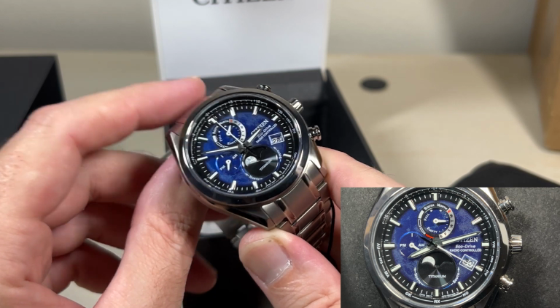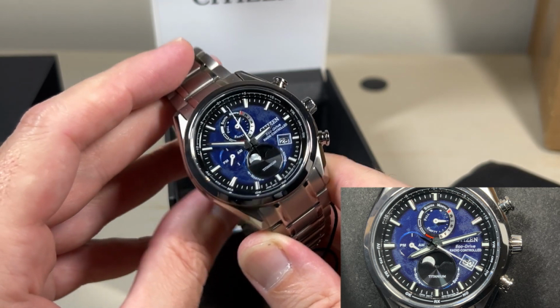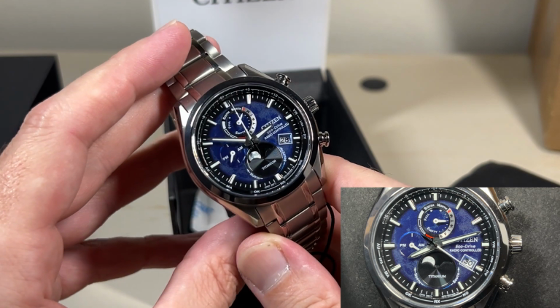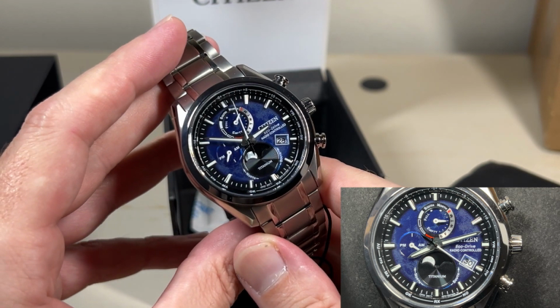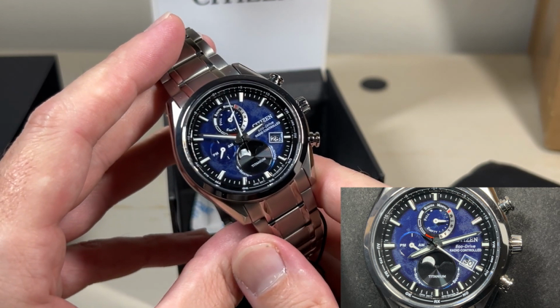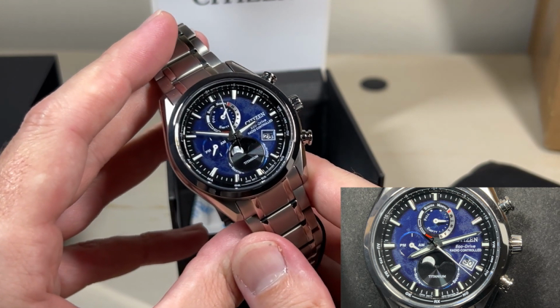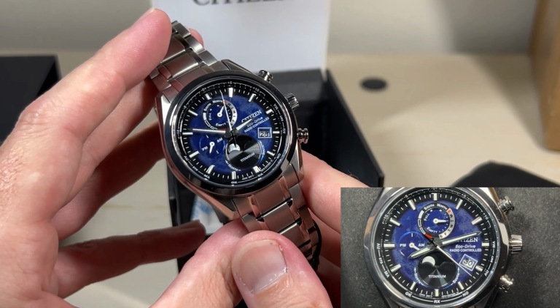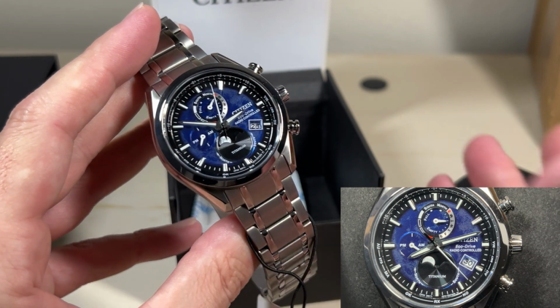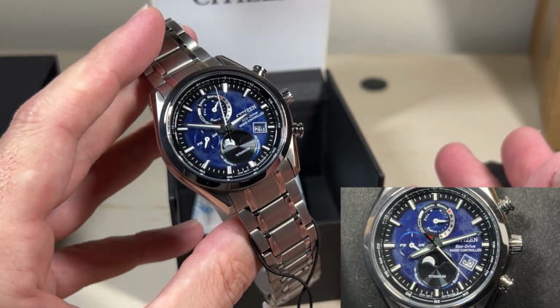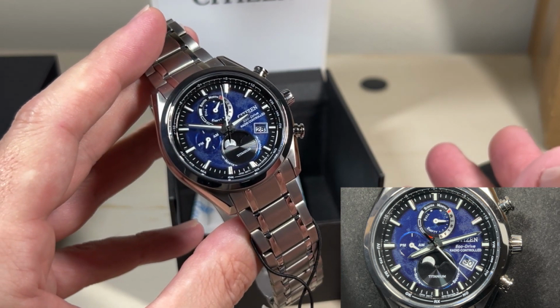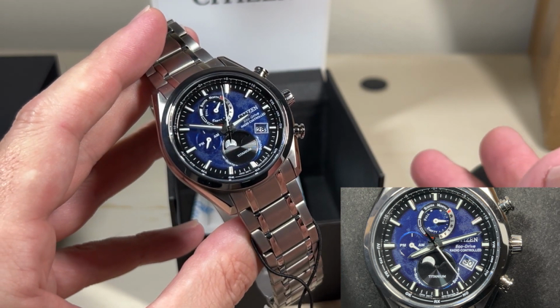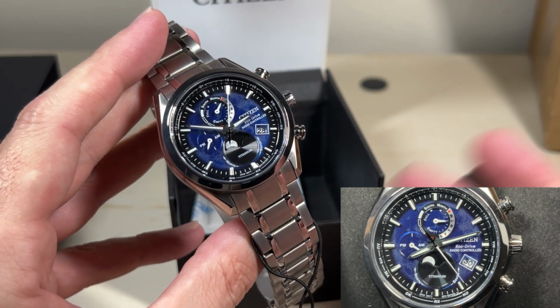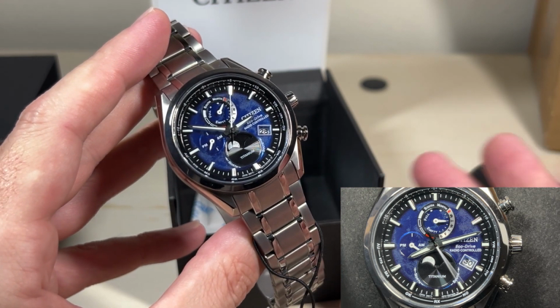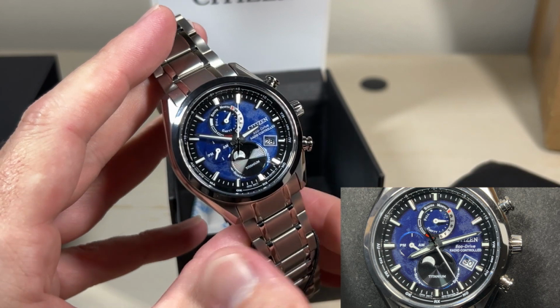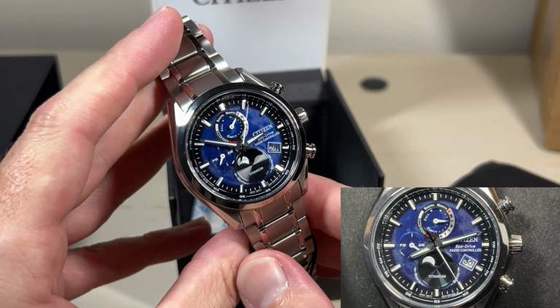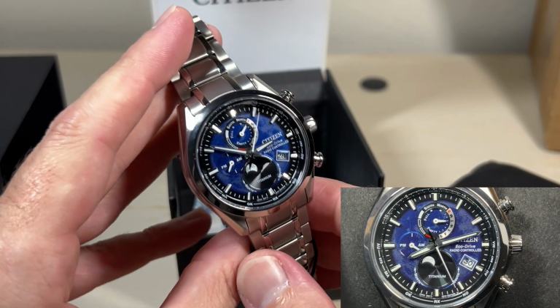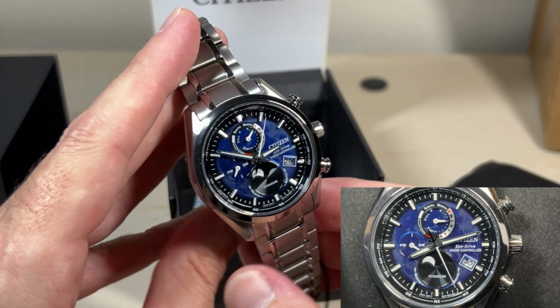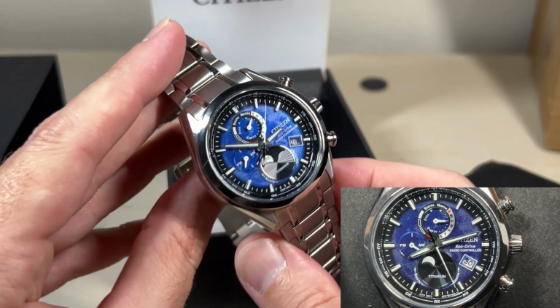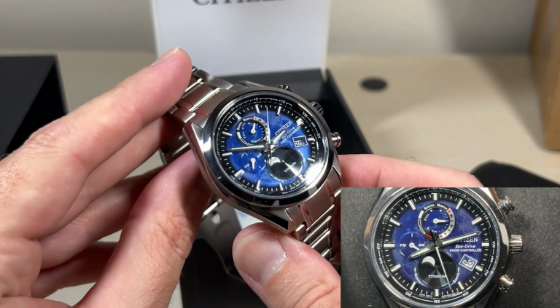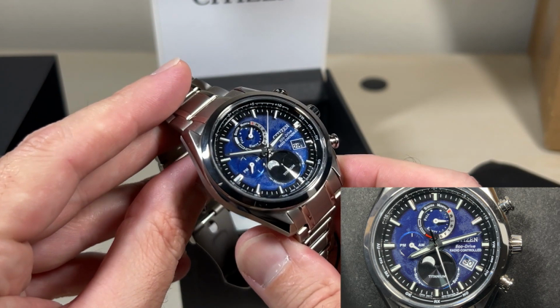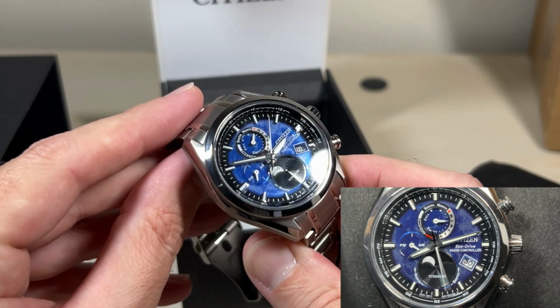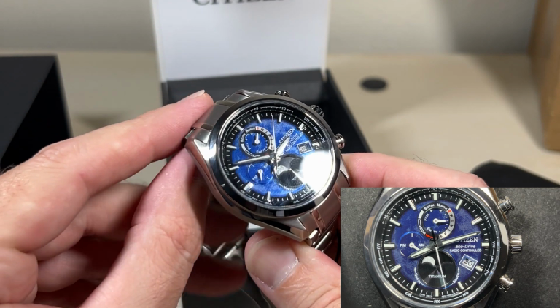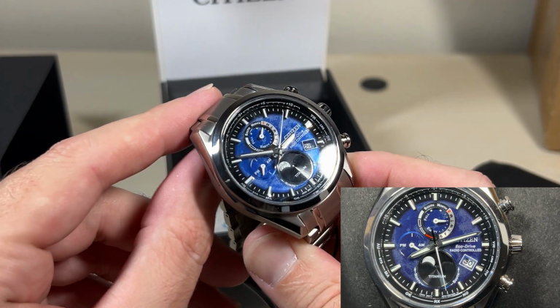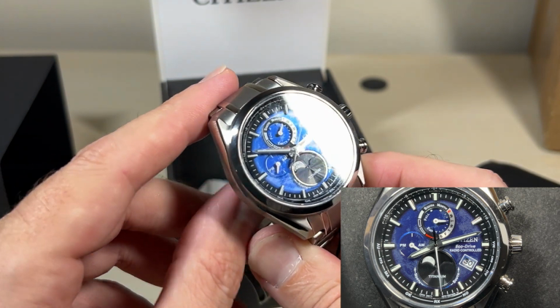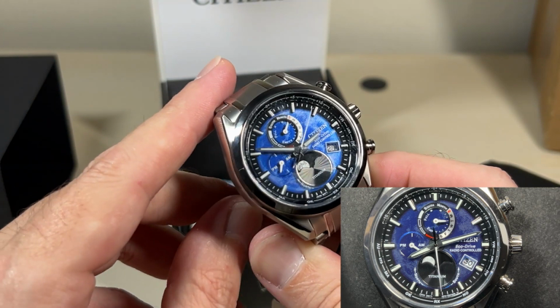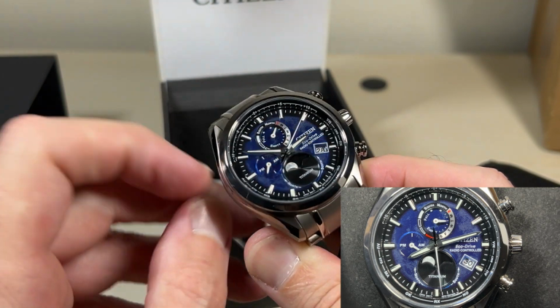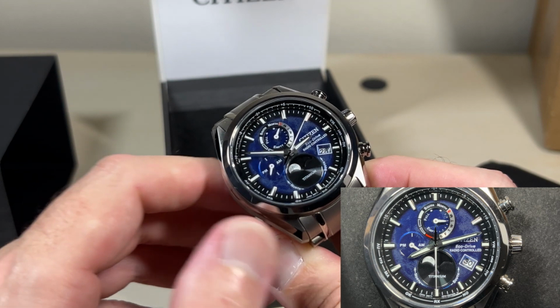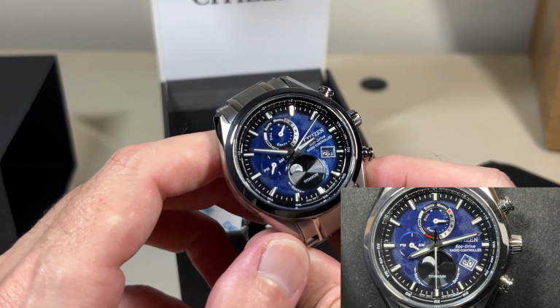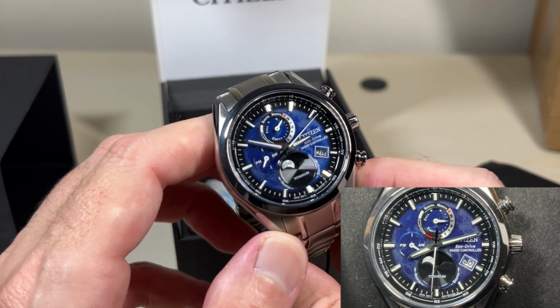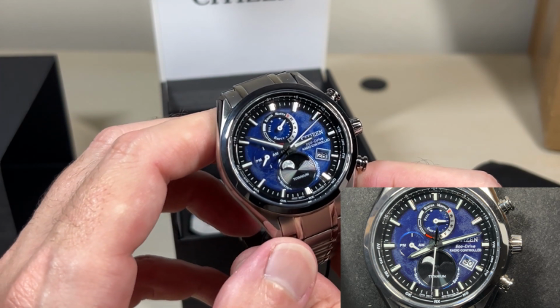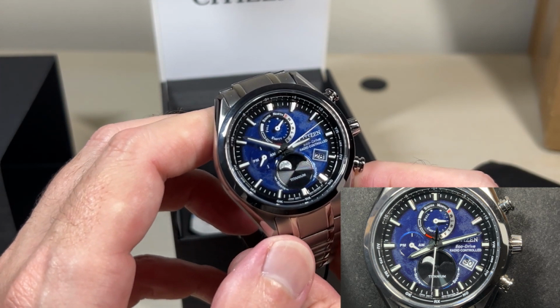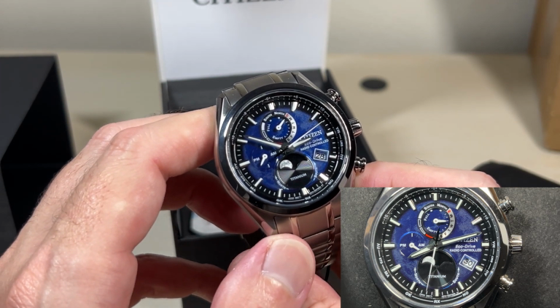They said send it in, so I sent it in. Cost me shipping to send it to them. They fixed it and sent it back — no charge to send it back, no charge to fix it. I was really impressed with their customer service.